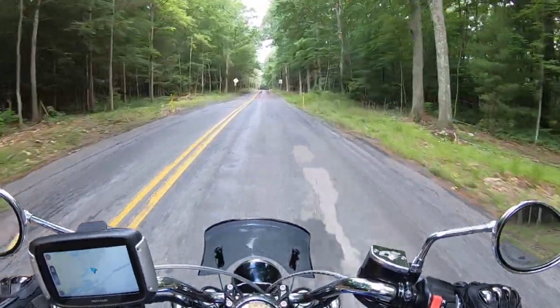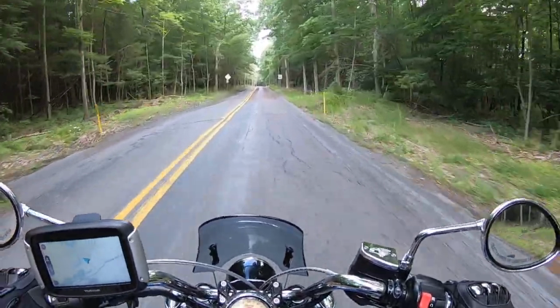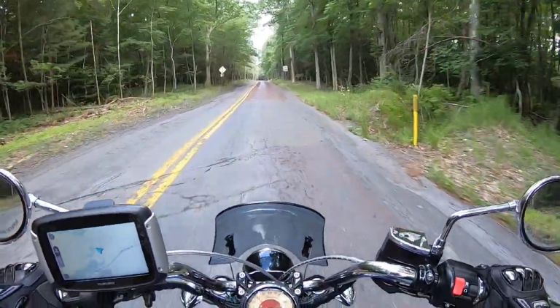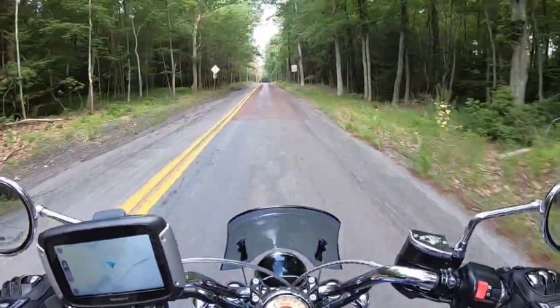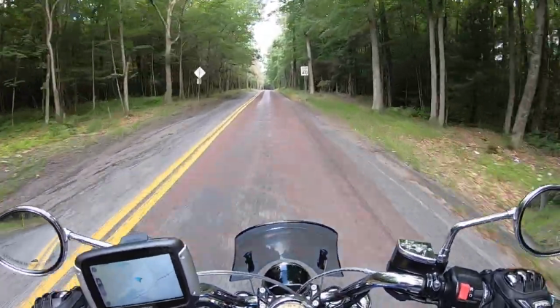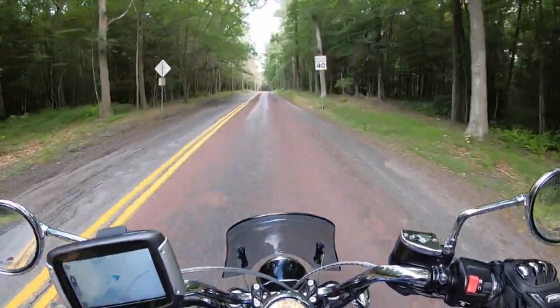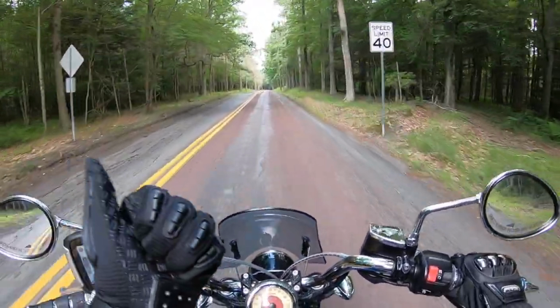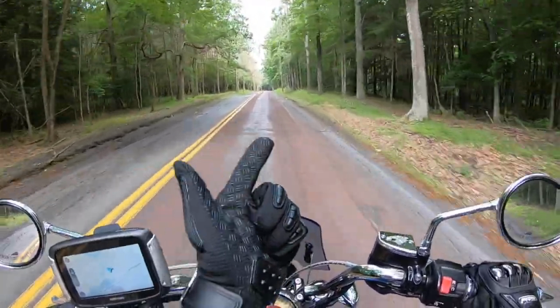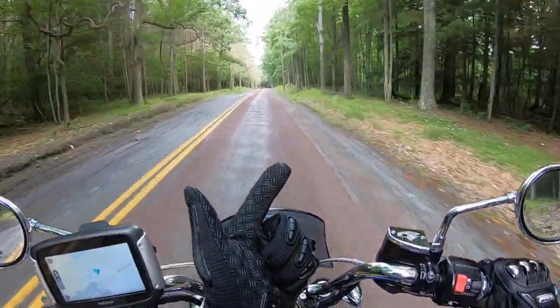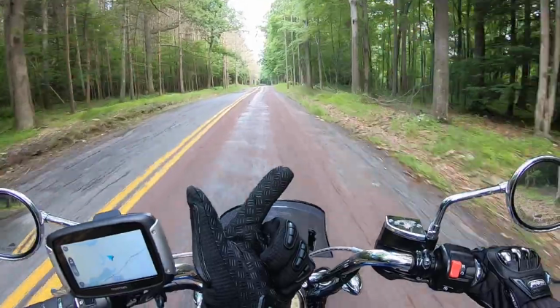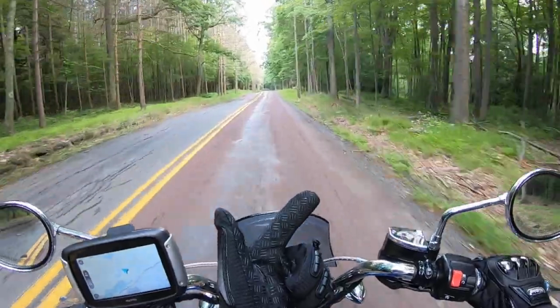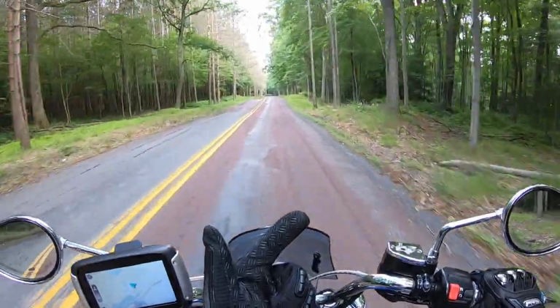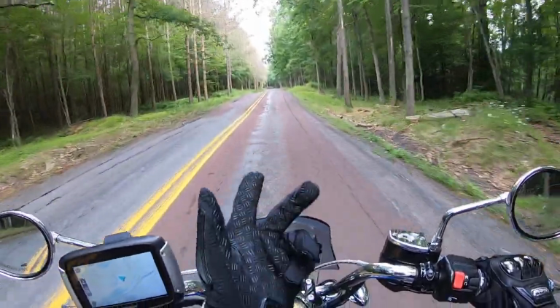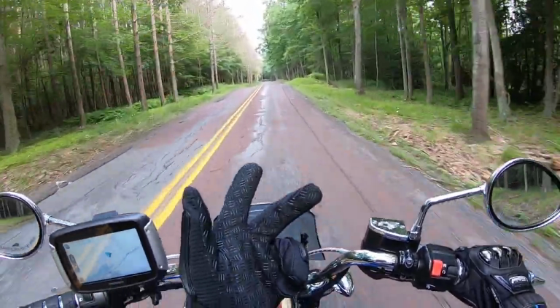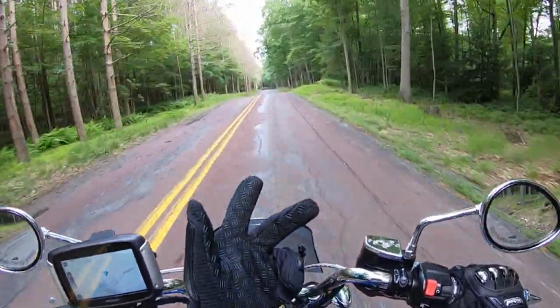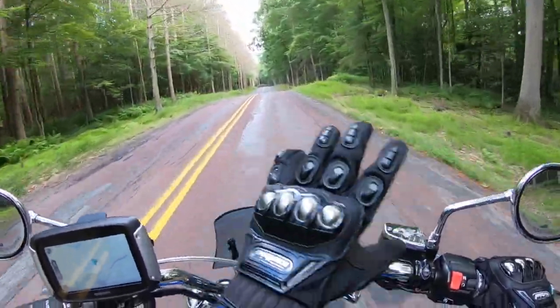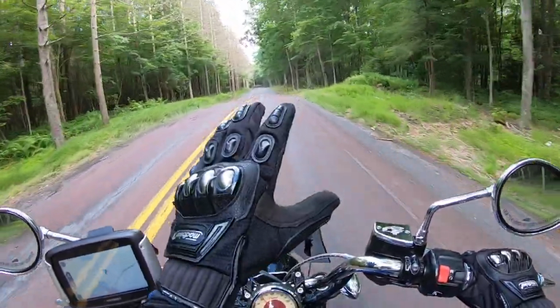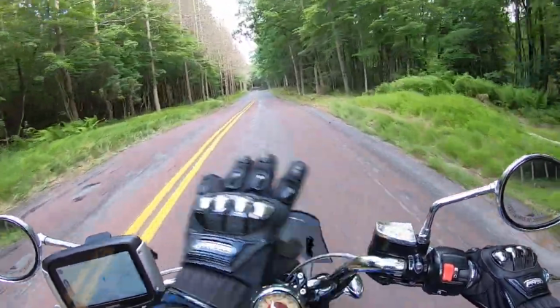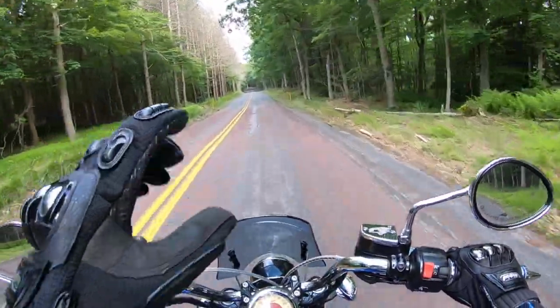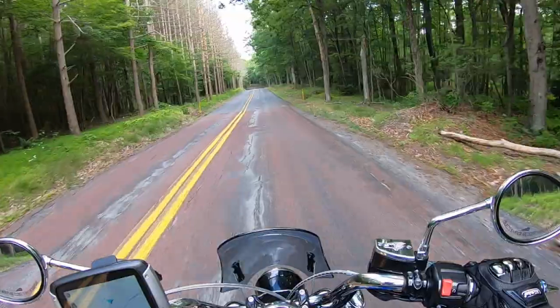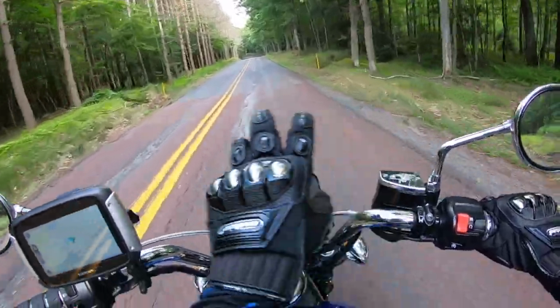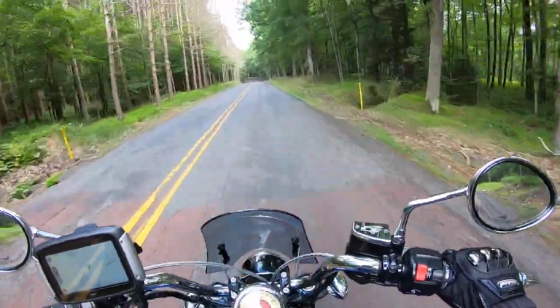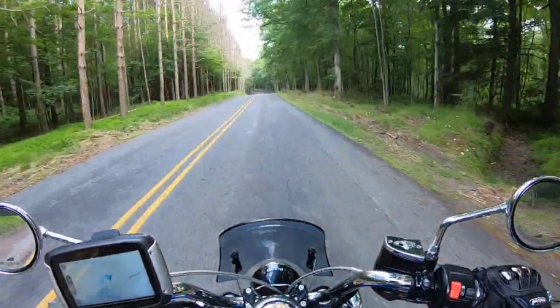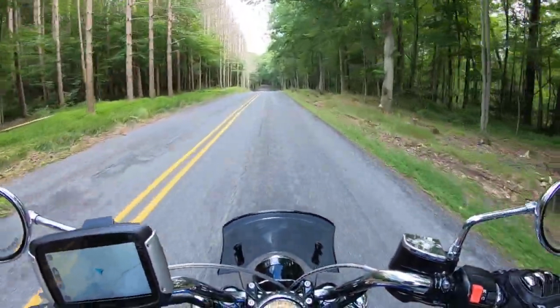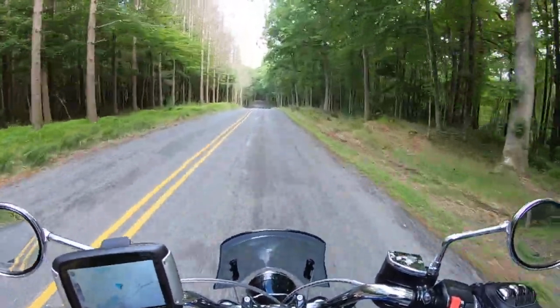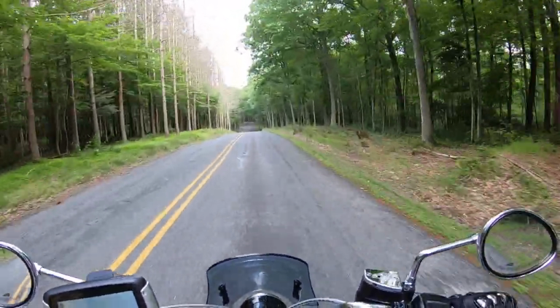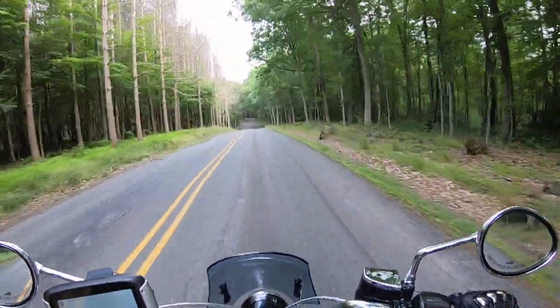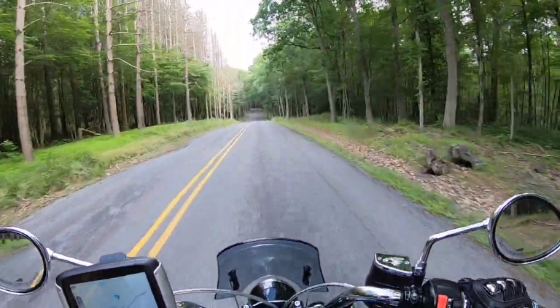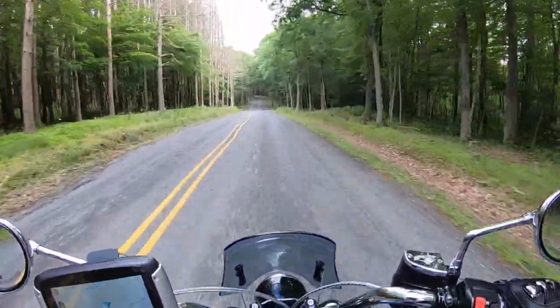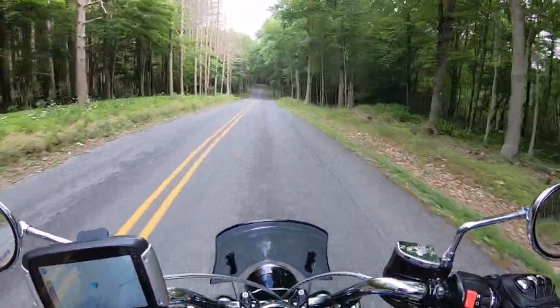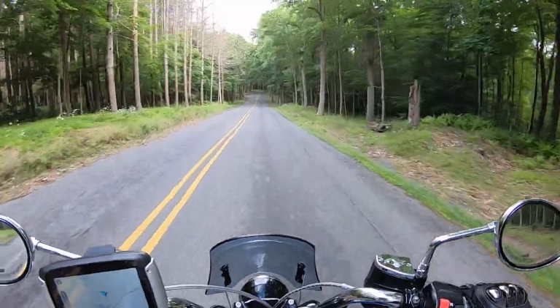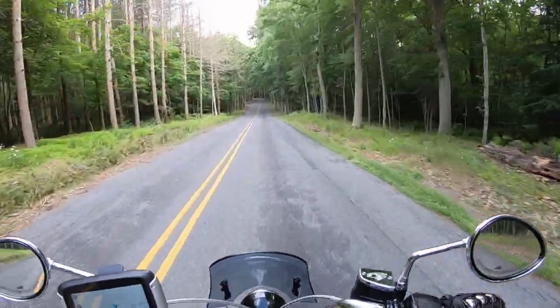If they come out with this bike and it has Showa suspension, Brembo brakes, and keeps those bronze components with that high exhaust and flat tracker seat look, this bike is going to be another home run right behind the Panamerica.